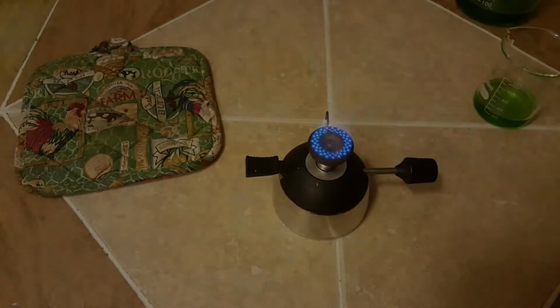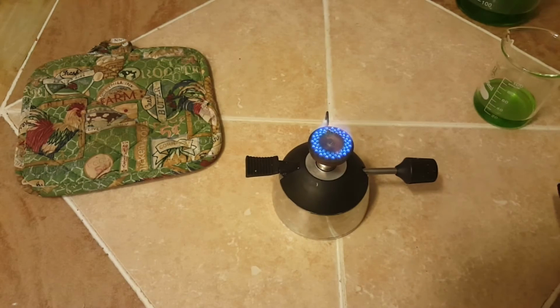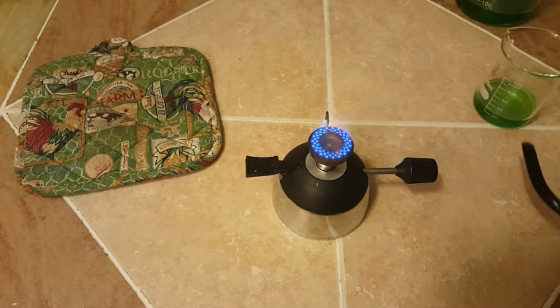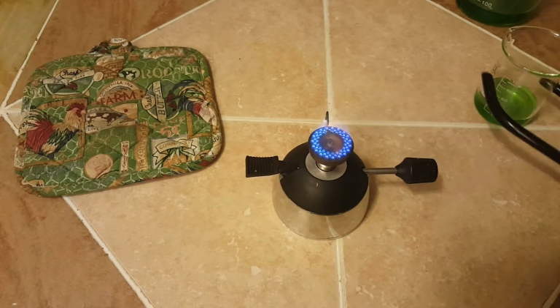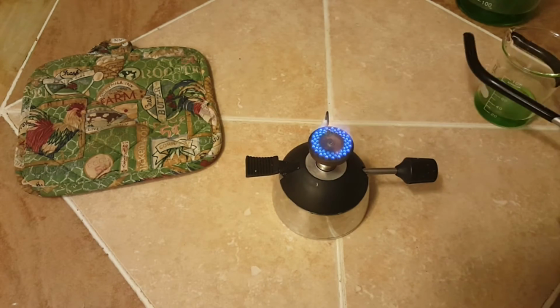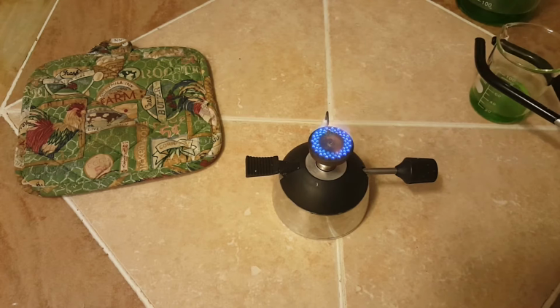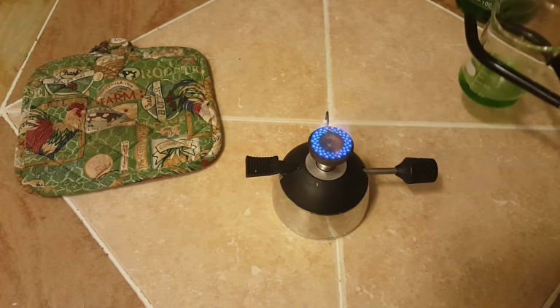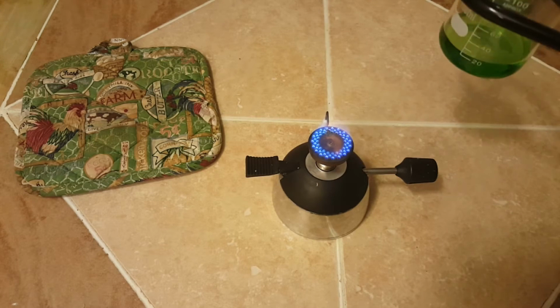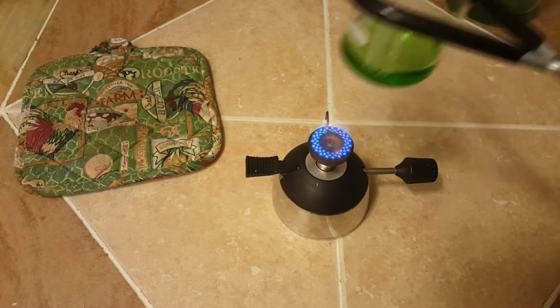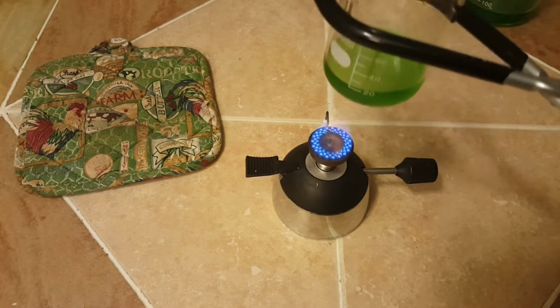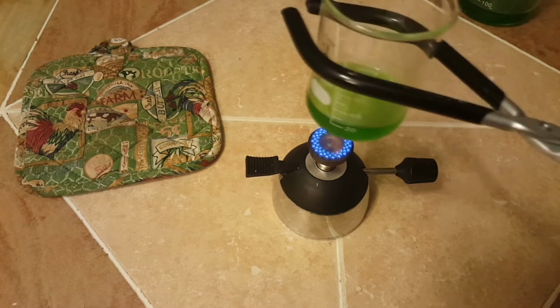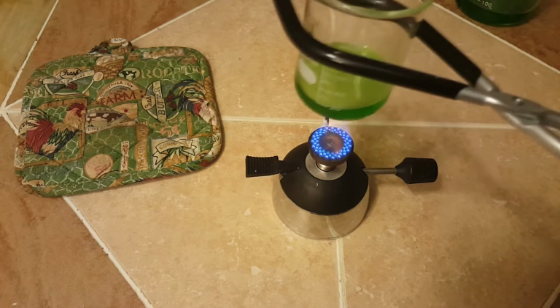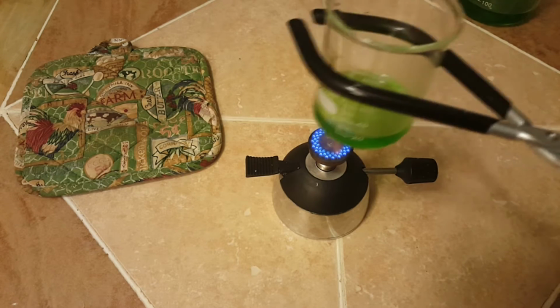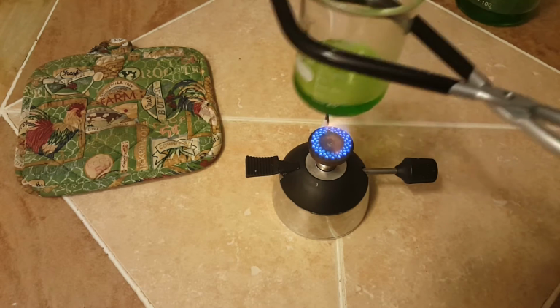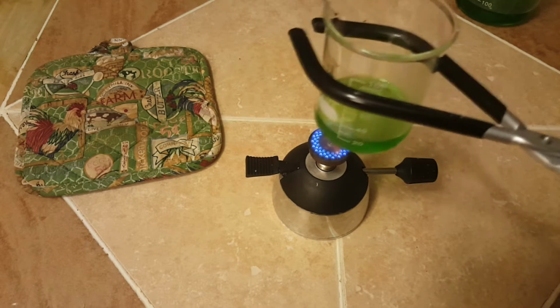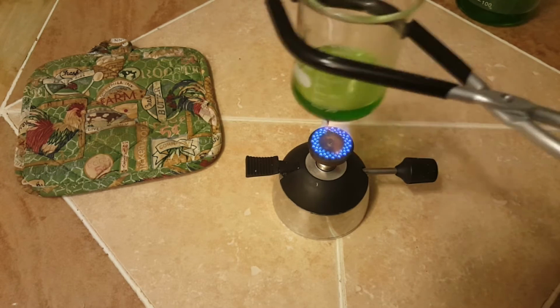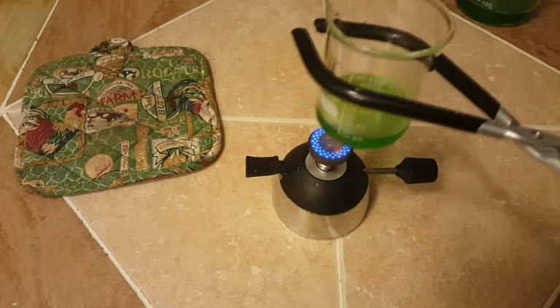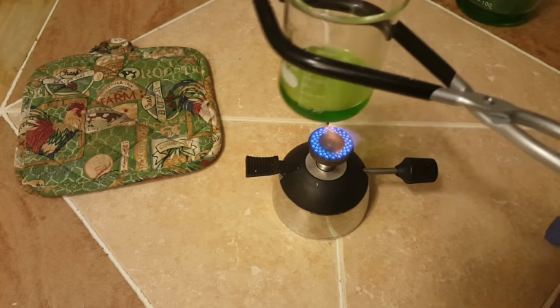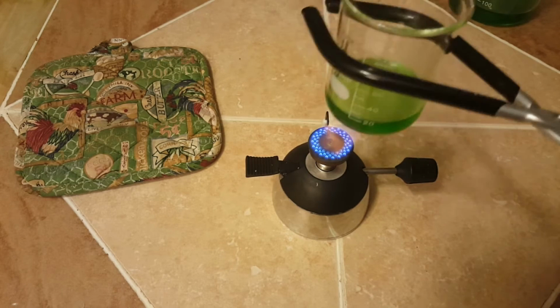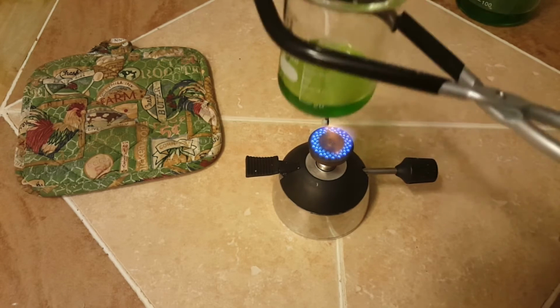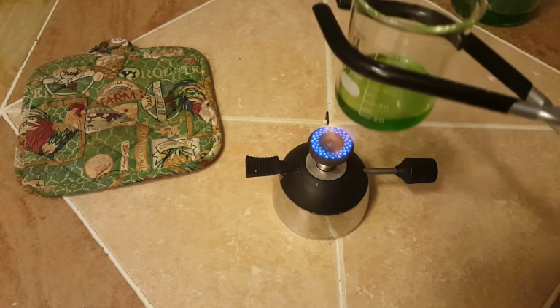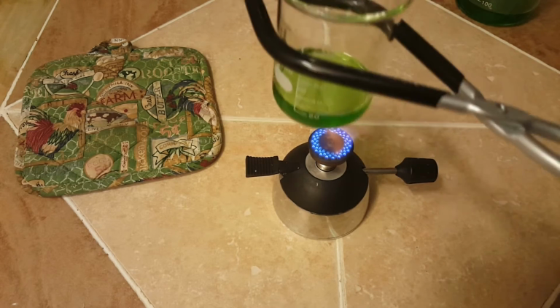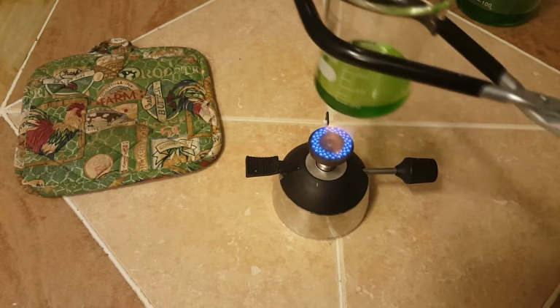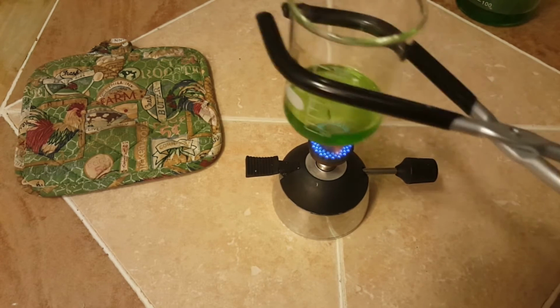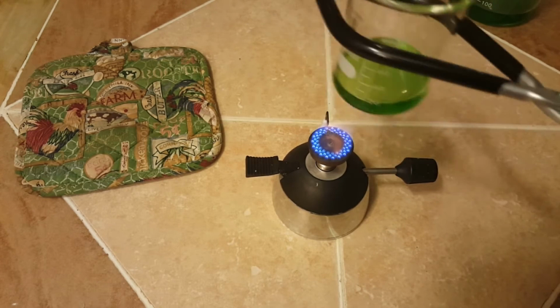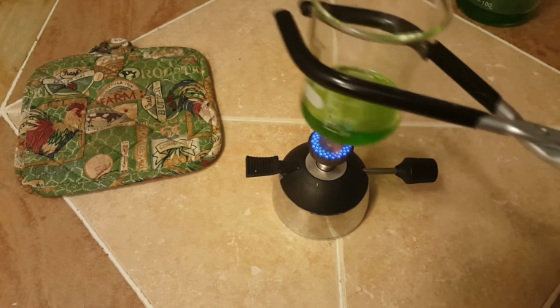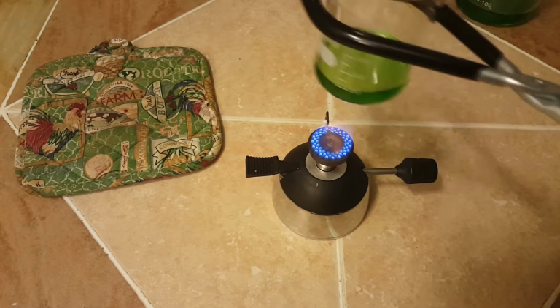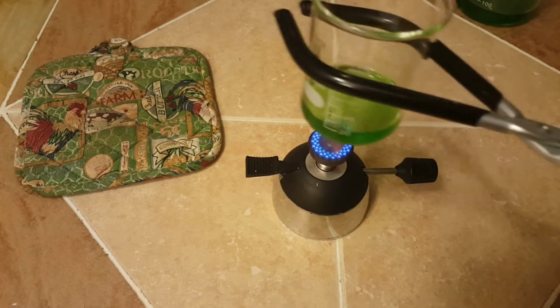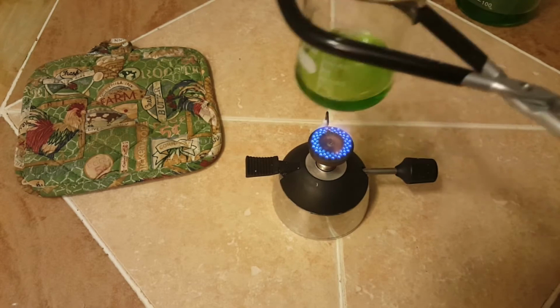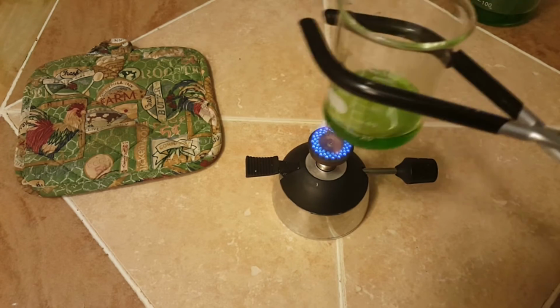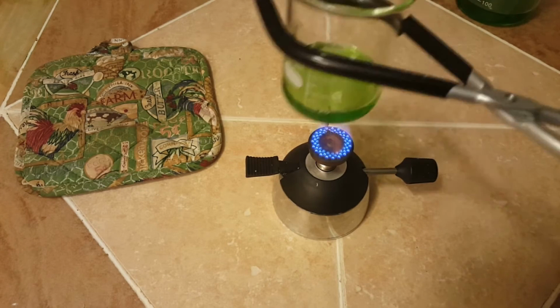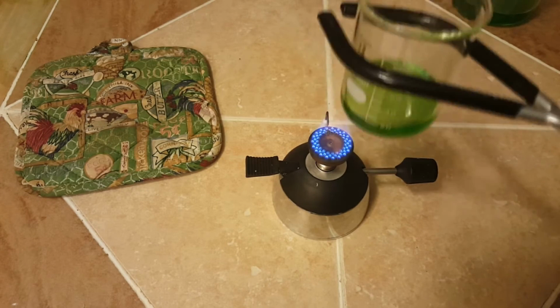For the next step we are going to heat our solution. Remember that you're working with a sulfide solution, meaning it's going to be putting off a lot of gas — really bad smelling stuff. So again, work in a very open, well-ventilated area.